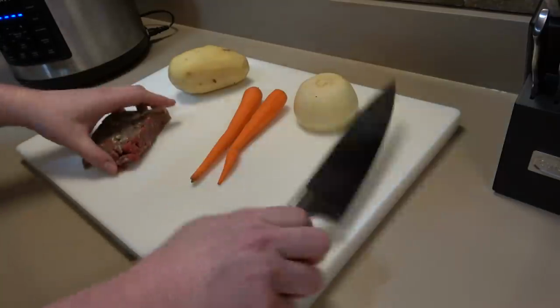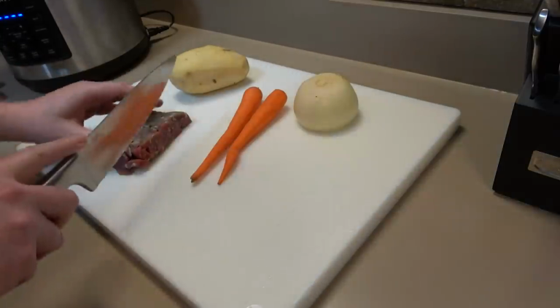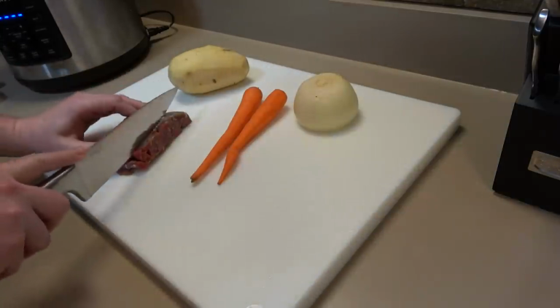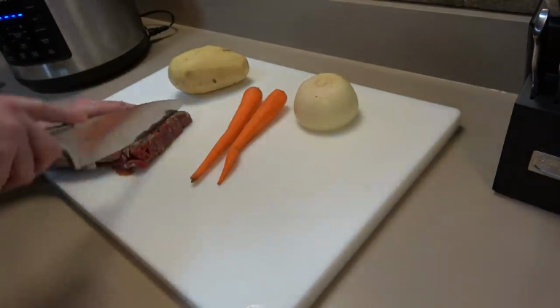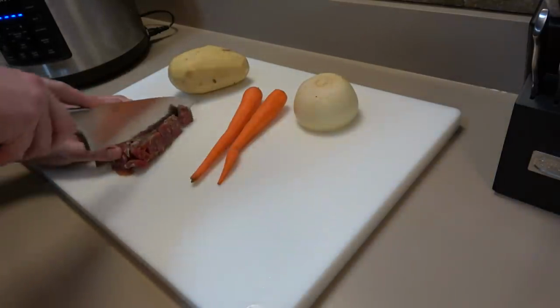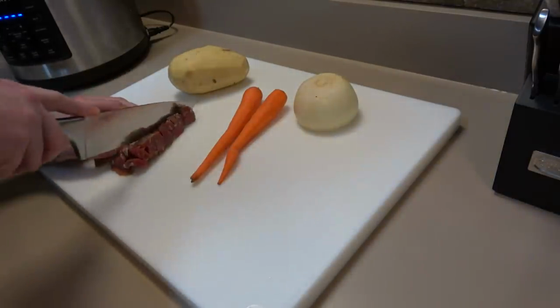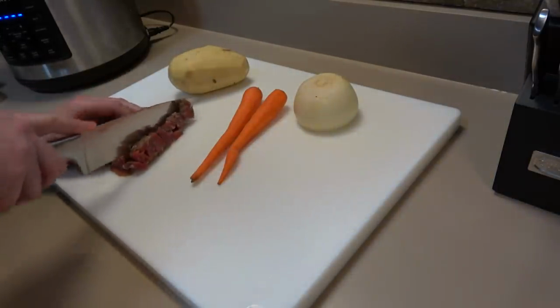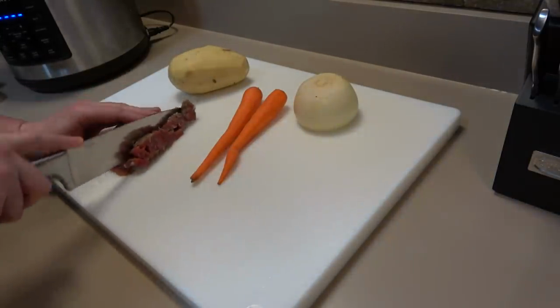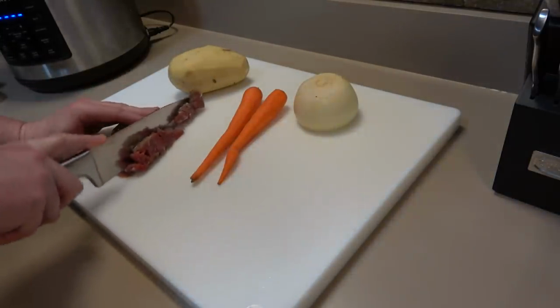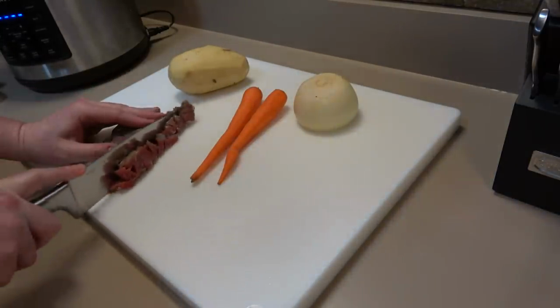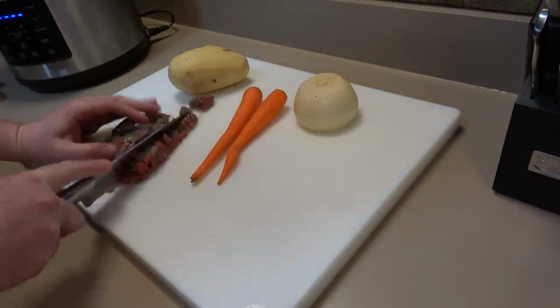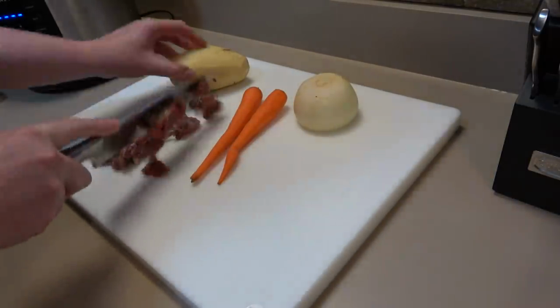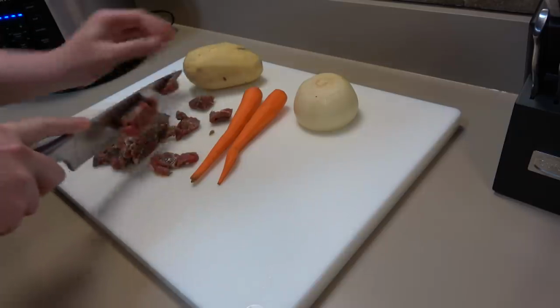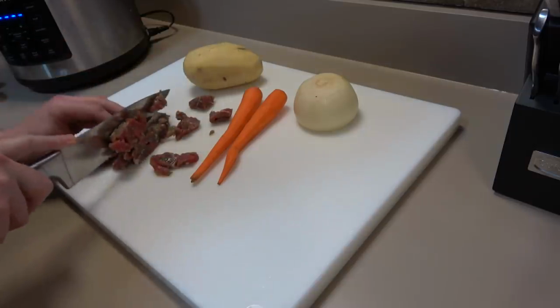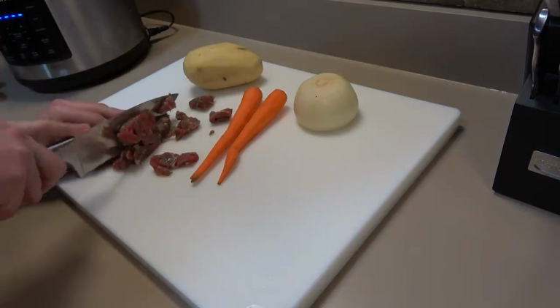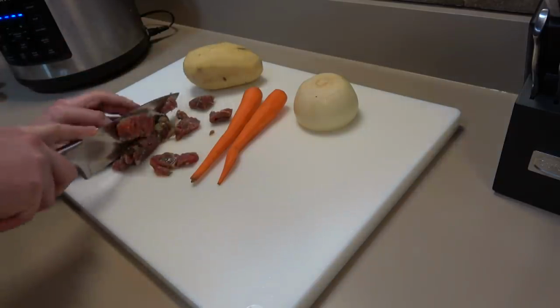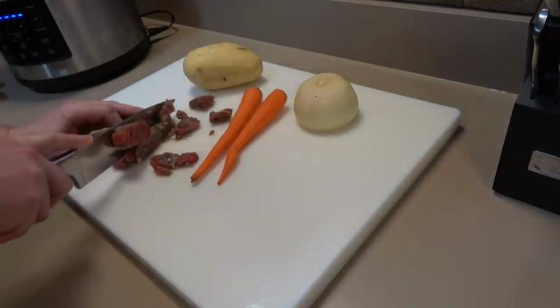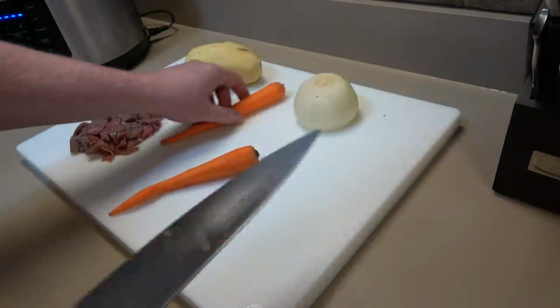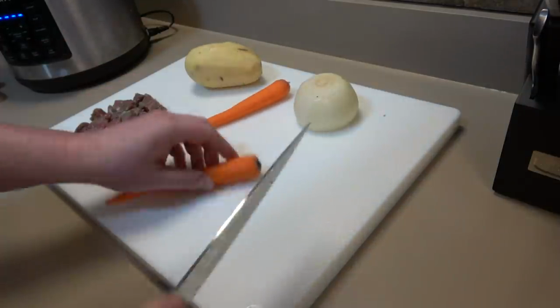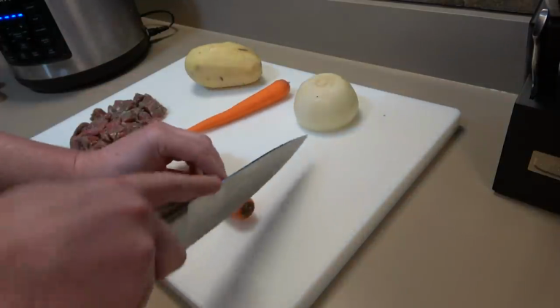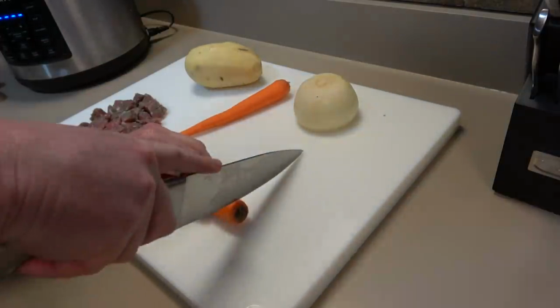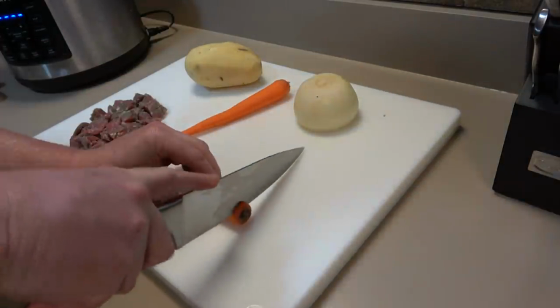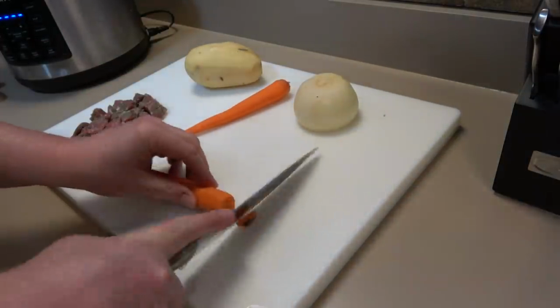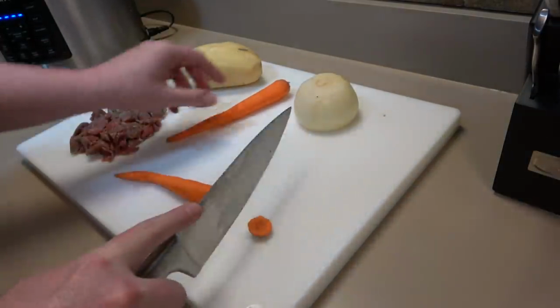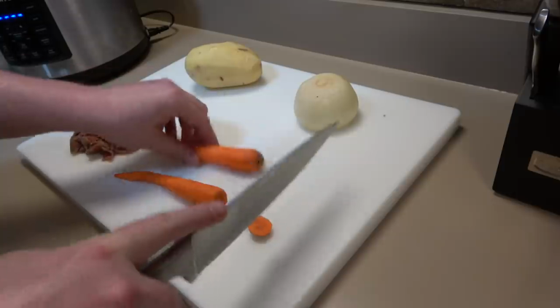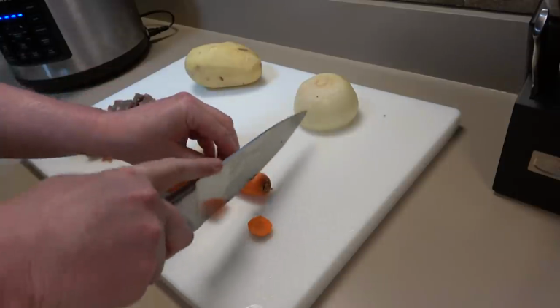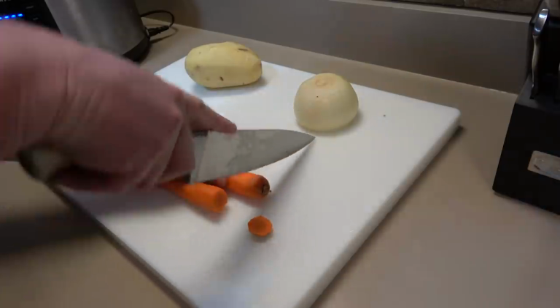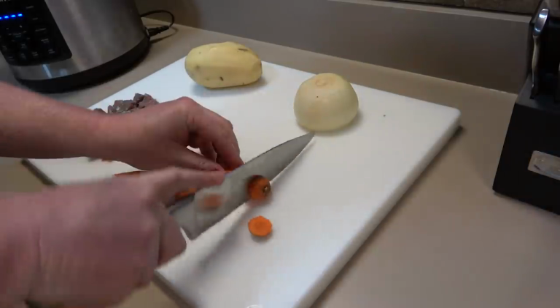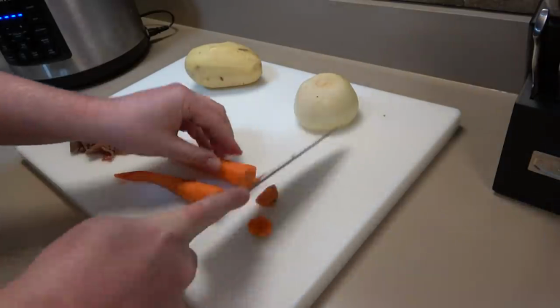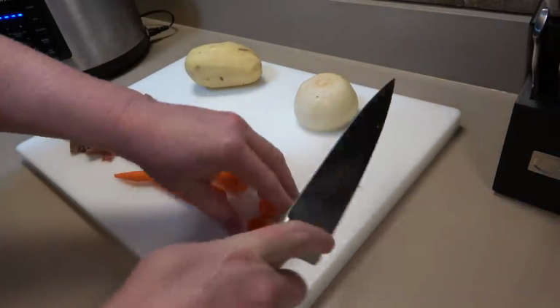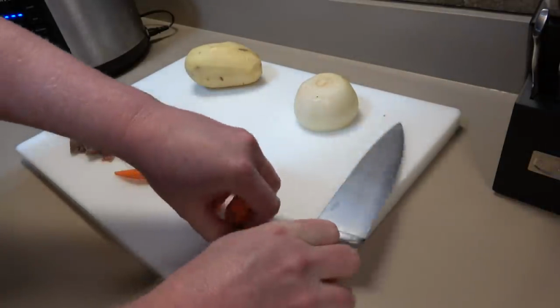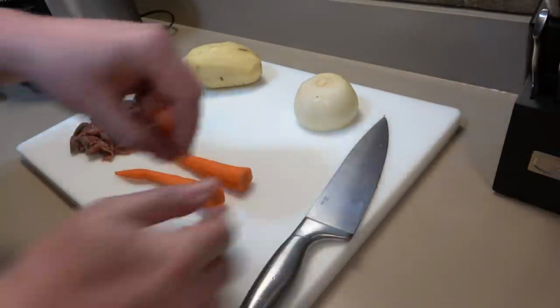It's already chopped up but I'm just gonna give it a few more chops. I'm going to chop things in different thicknesses.